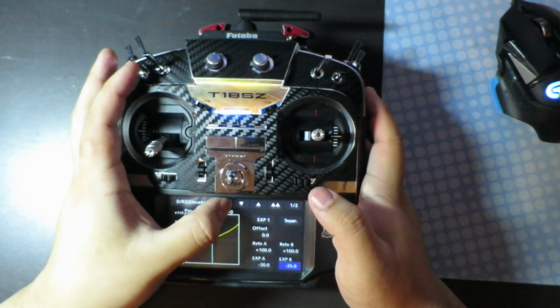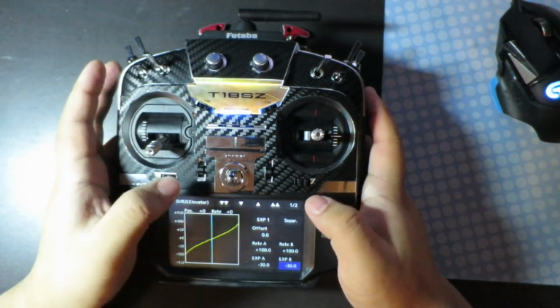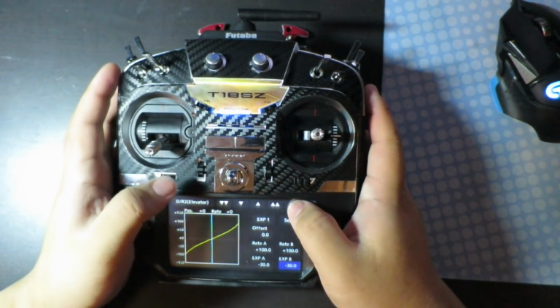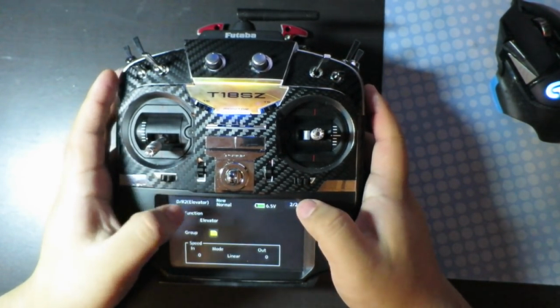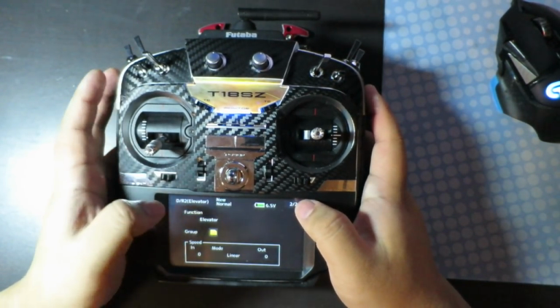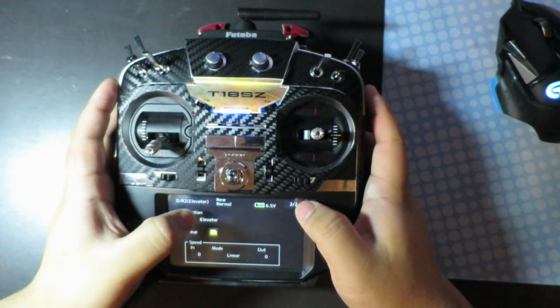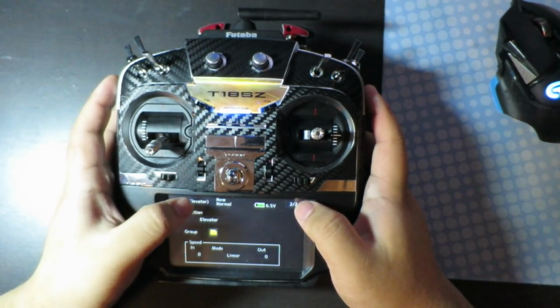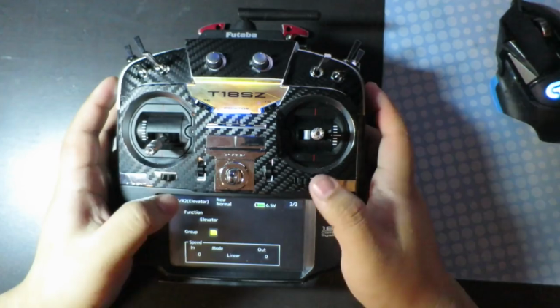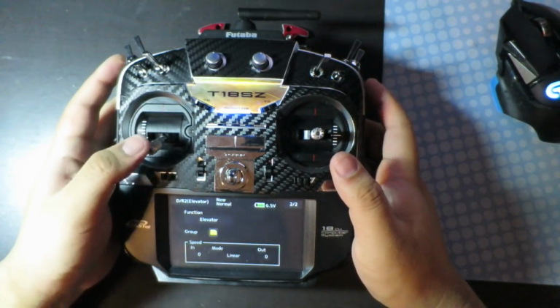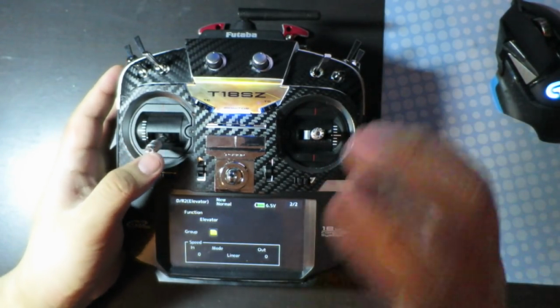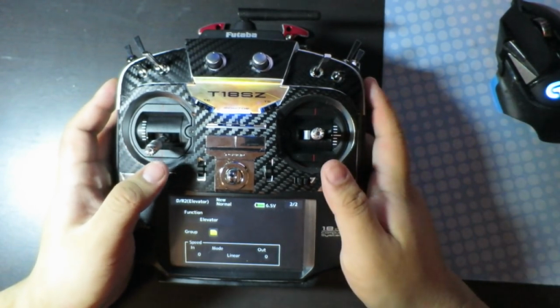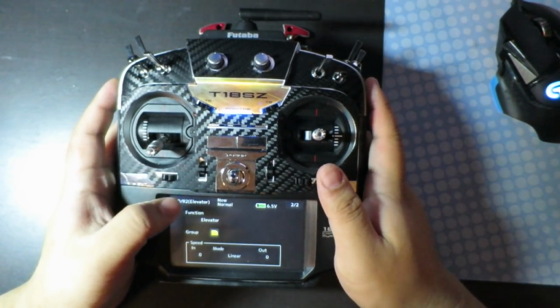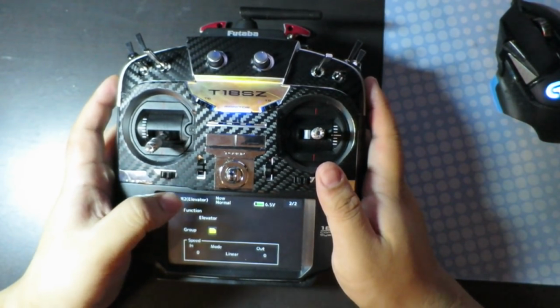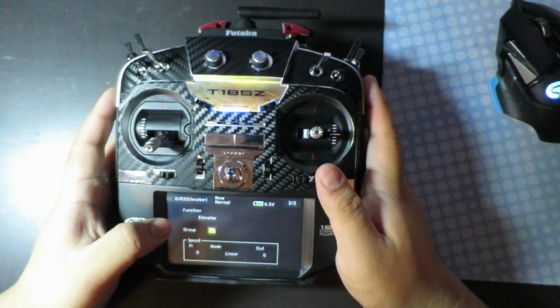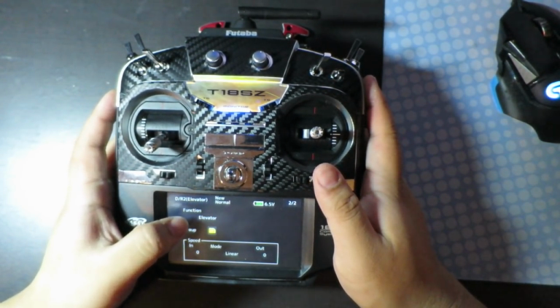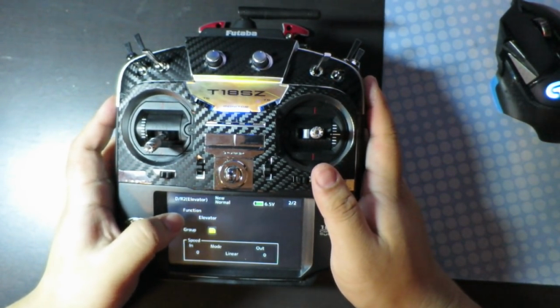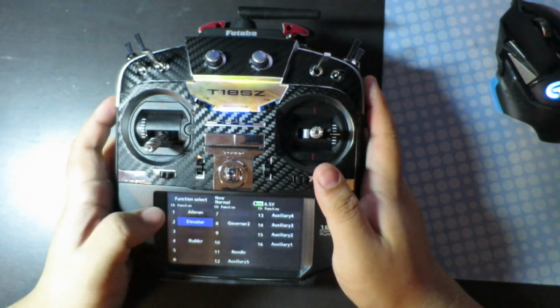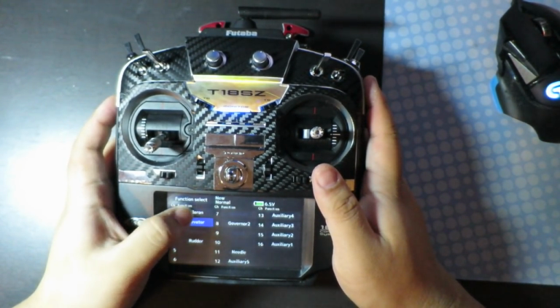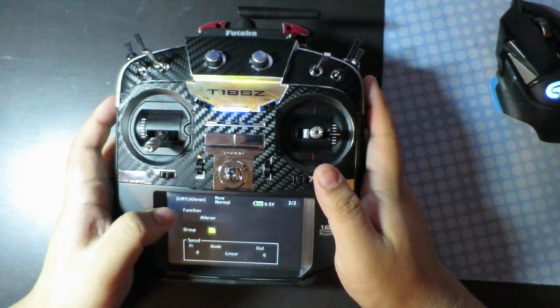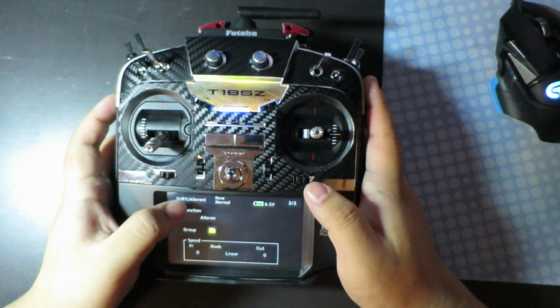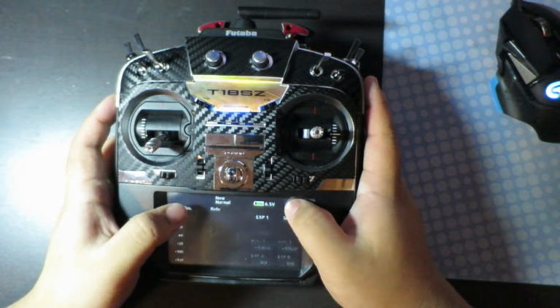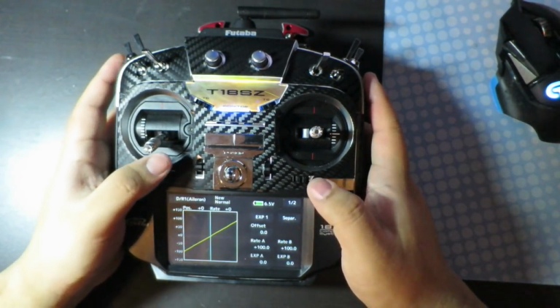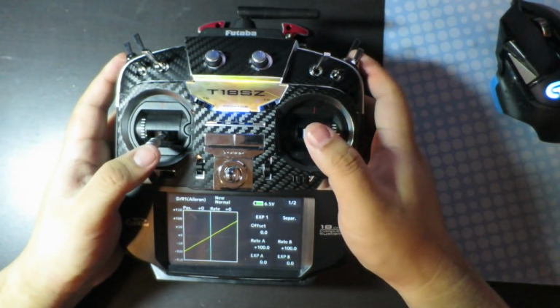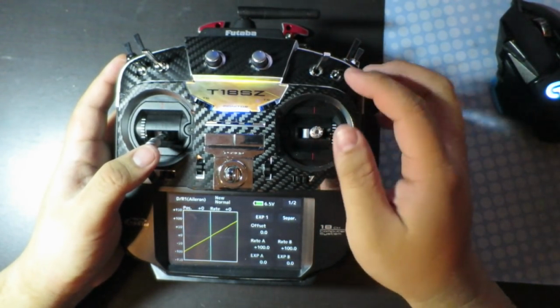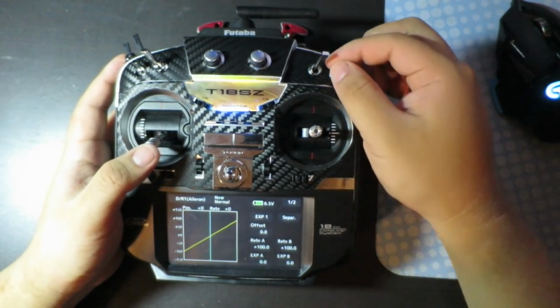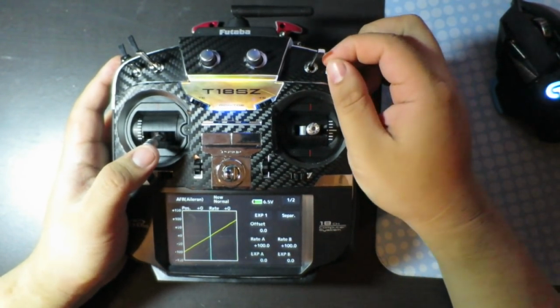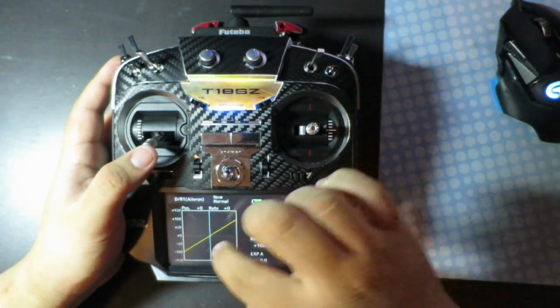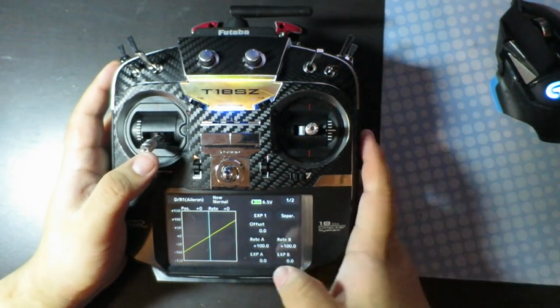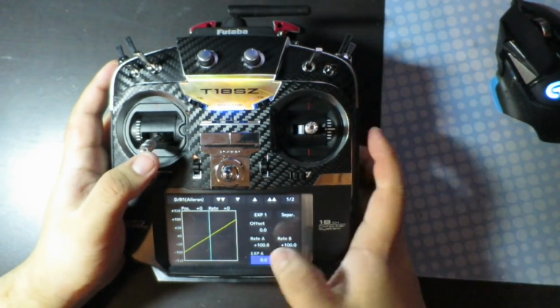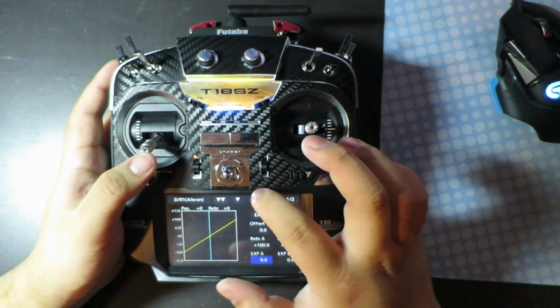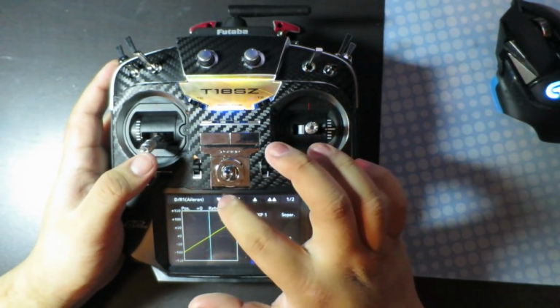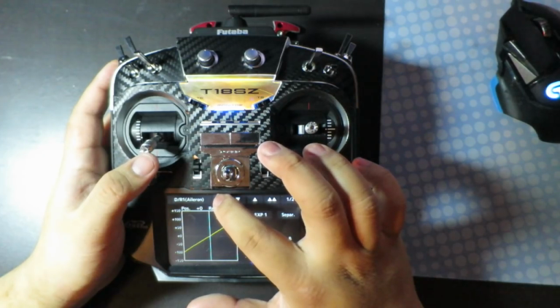And if you want to add Expos to Aileron, you need to click on Function and select Aileron. See, it's gone — so you've got to select it again.